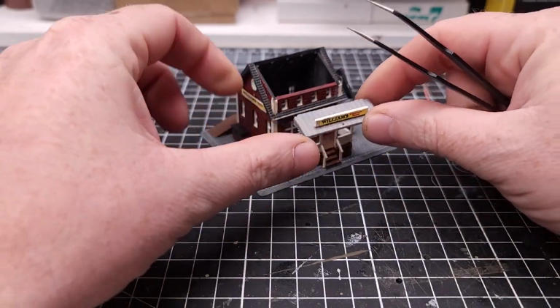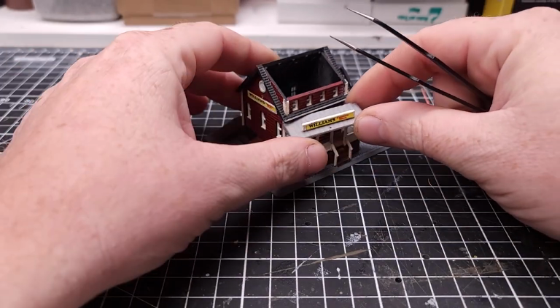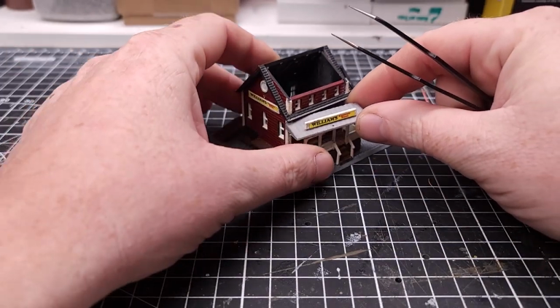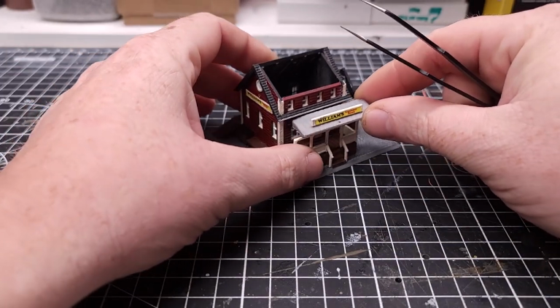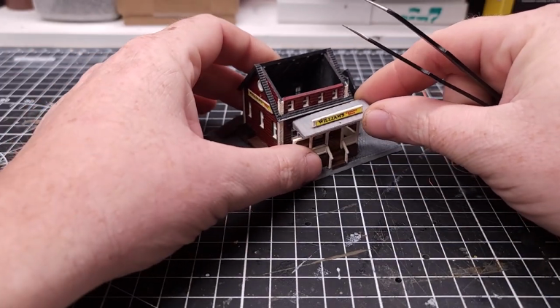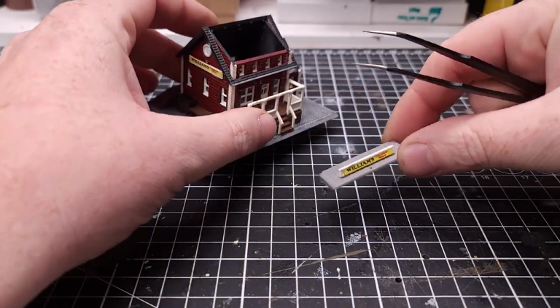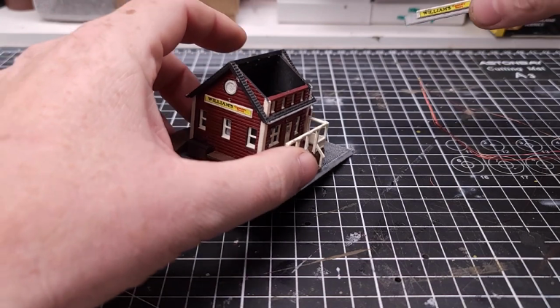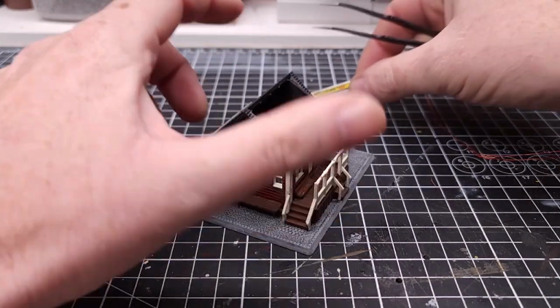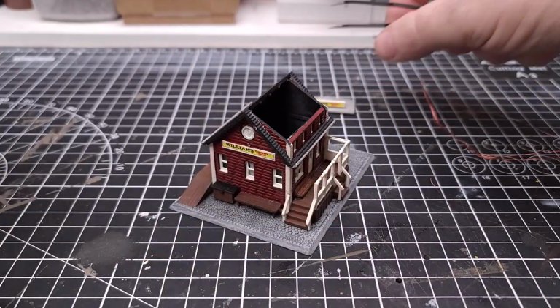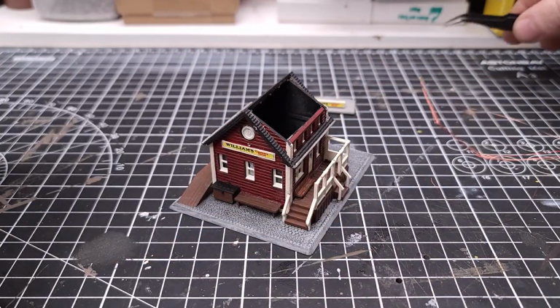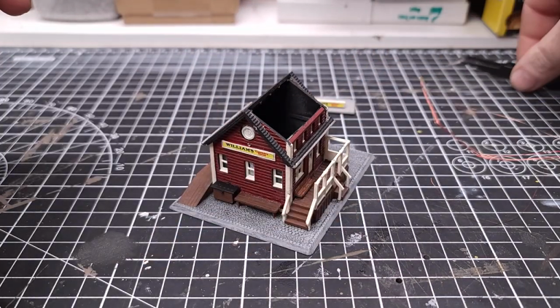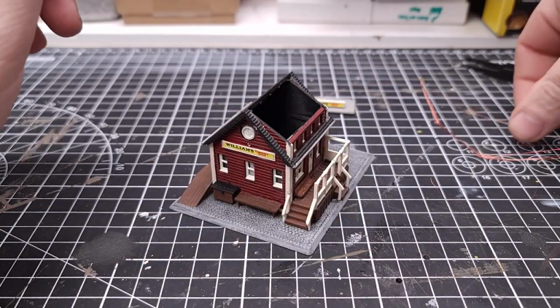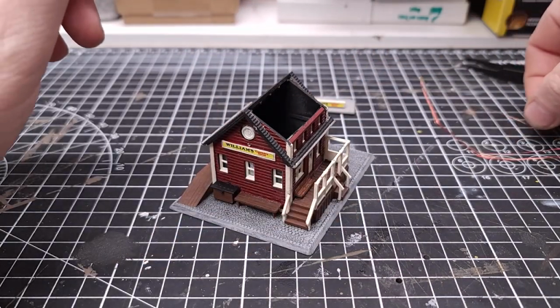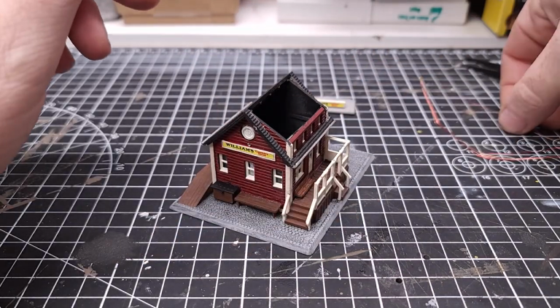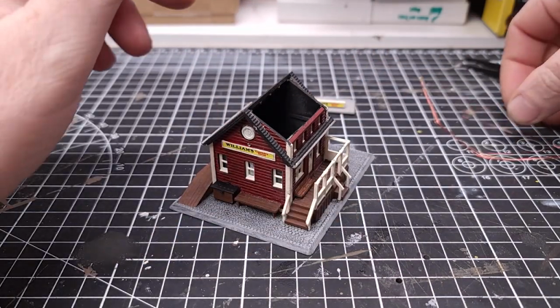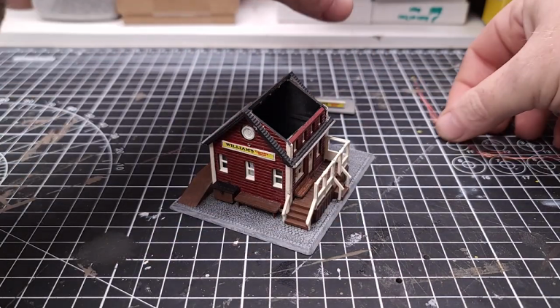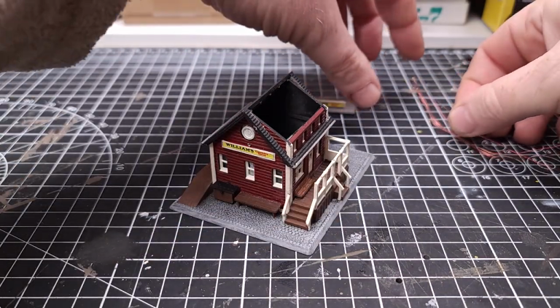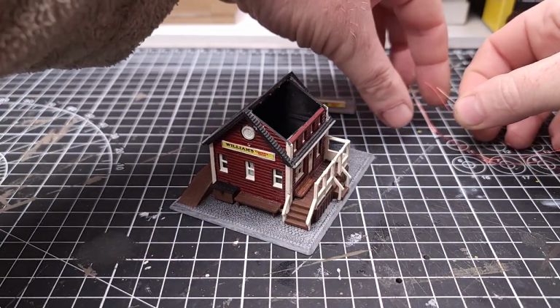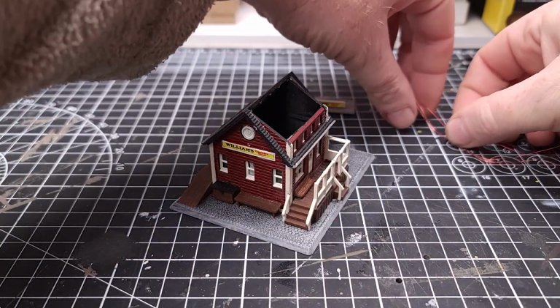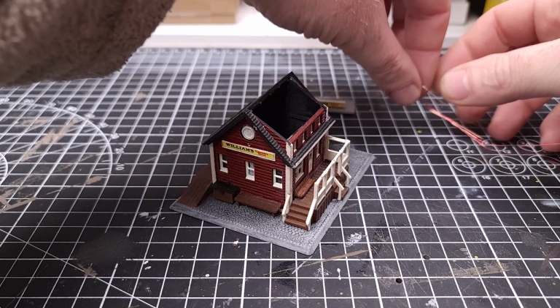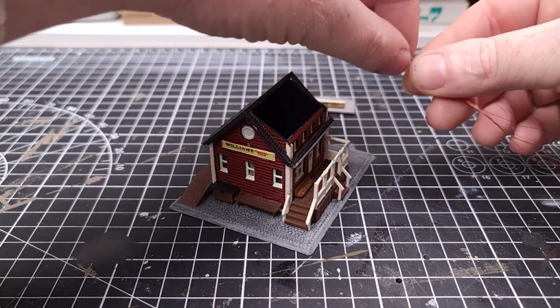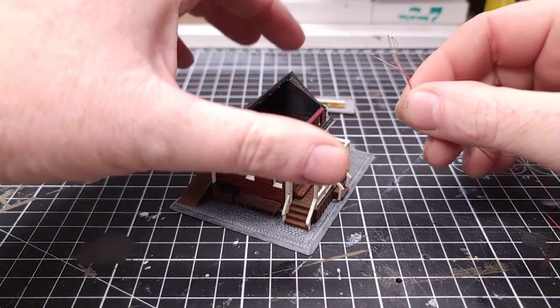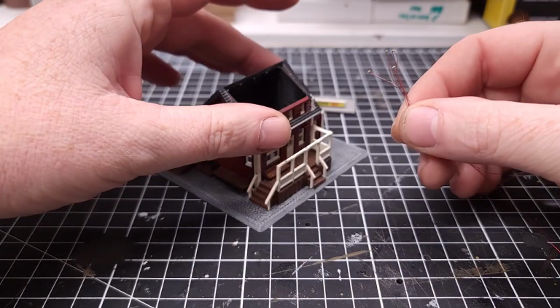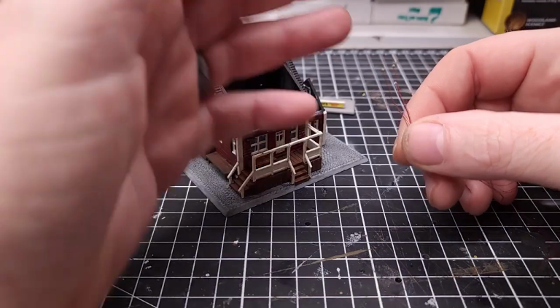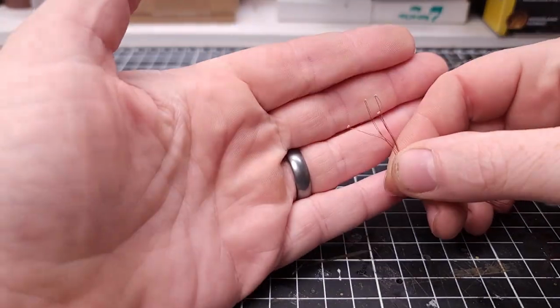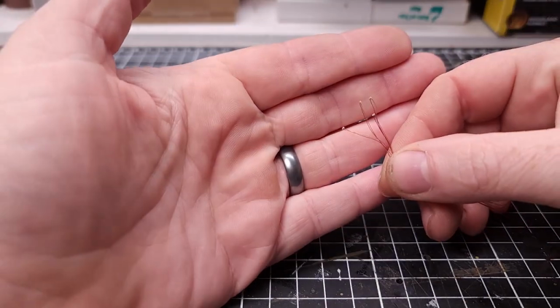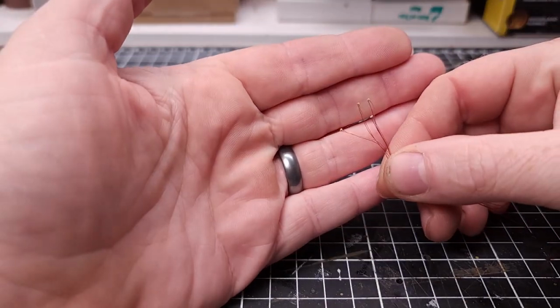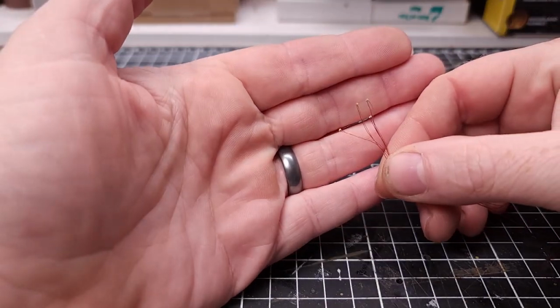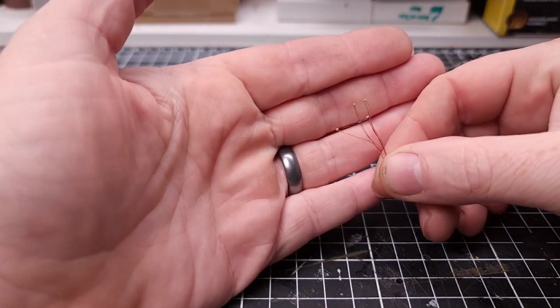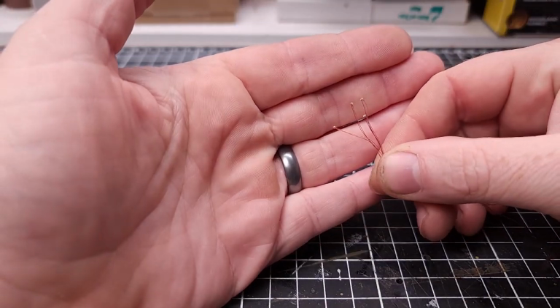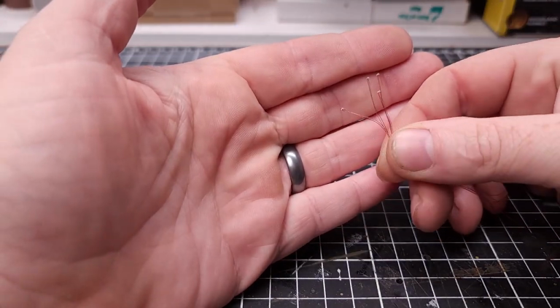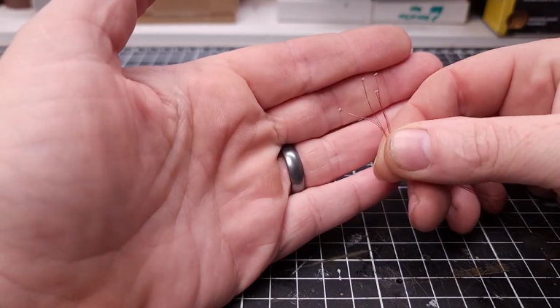So that will go up like that. For these little 0402s — I mean, these things are tiny.